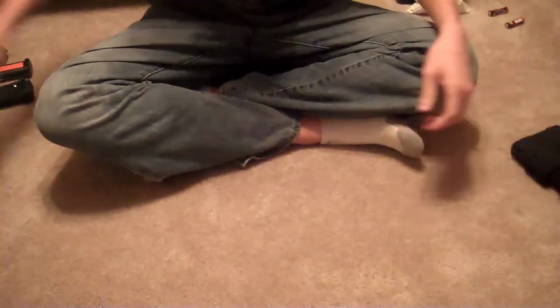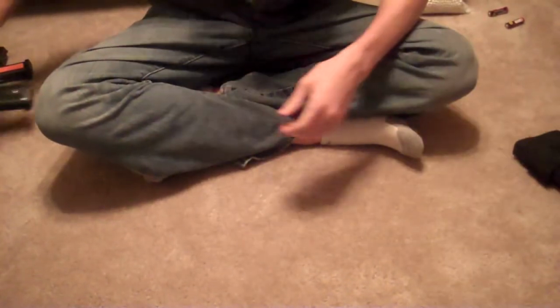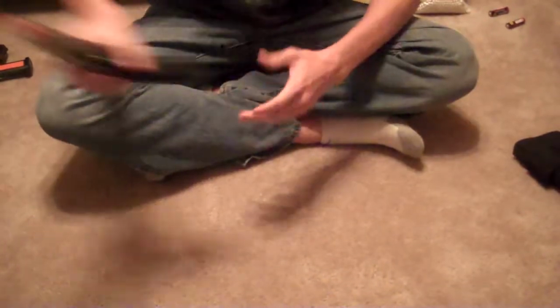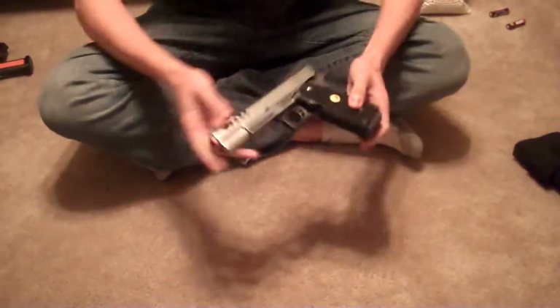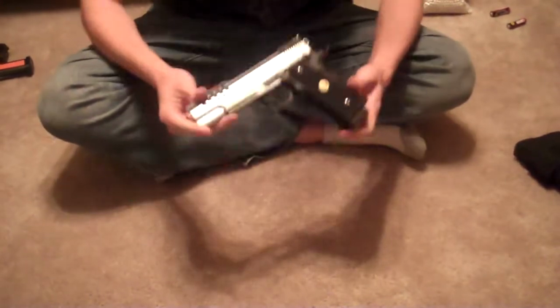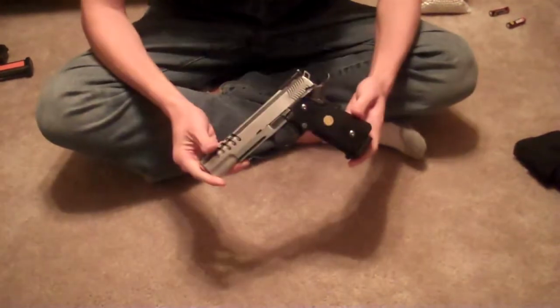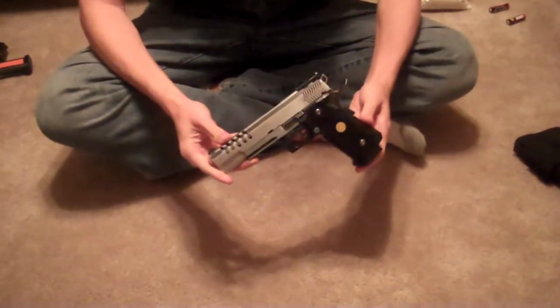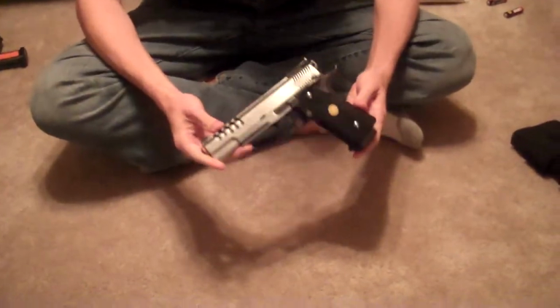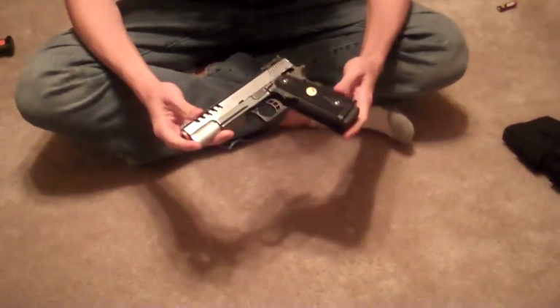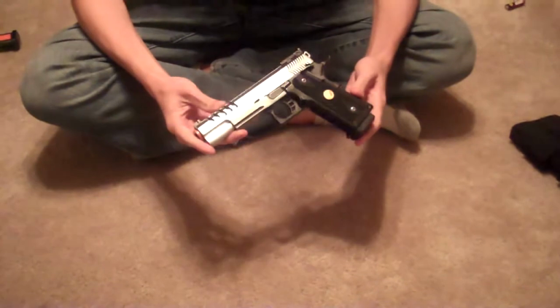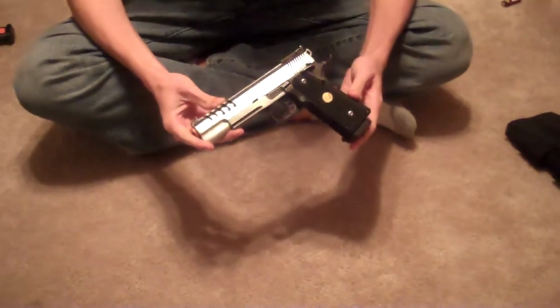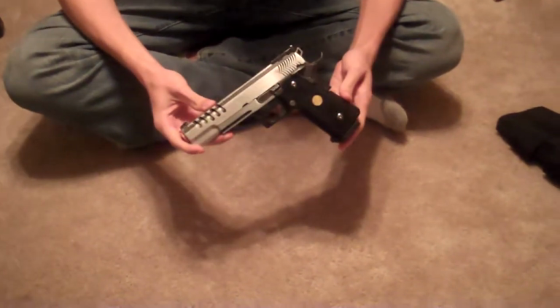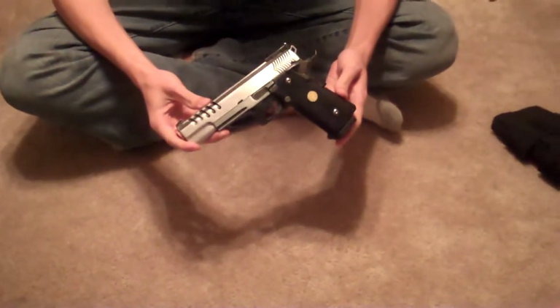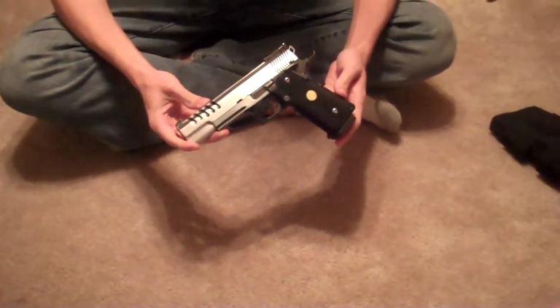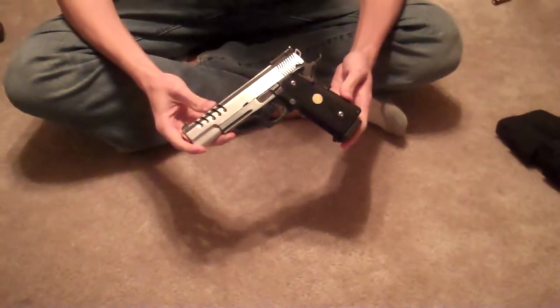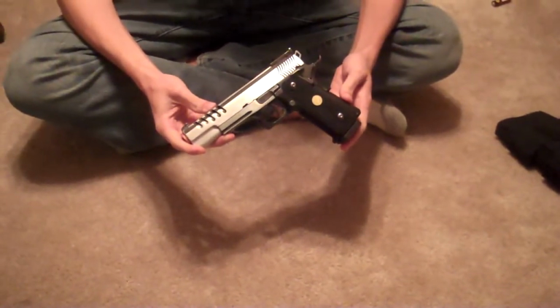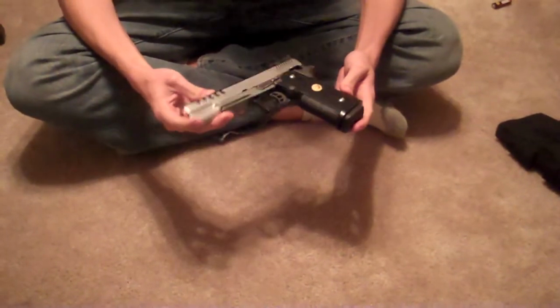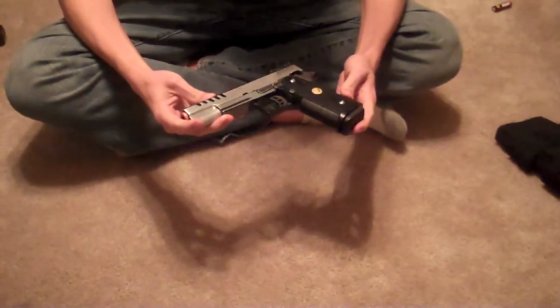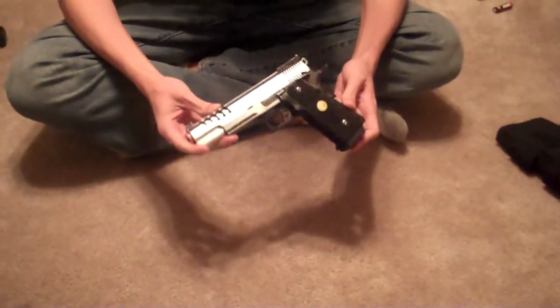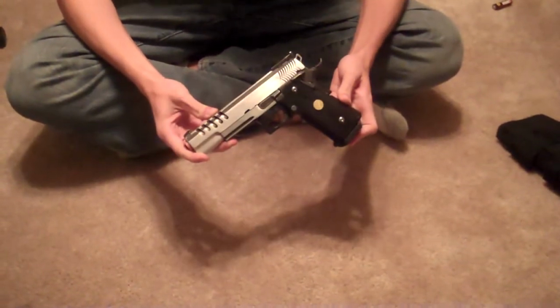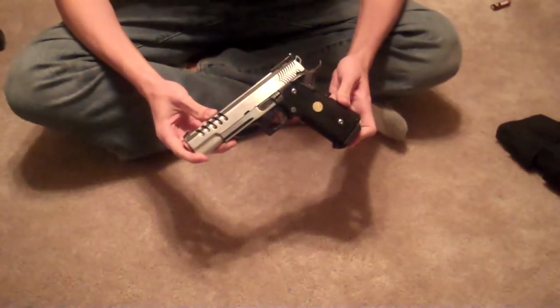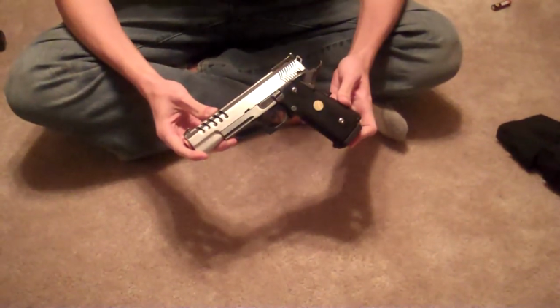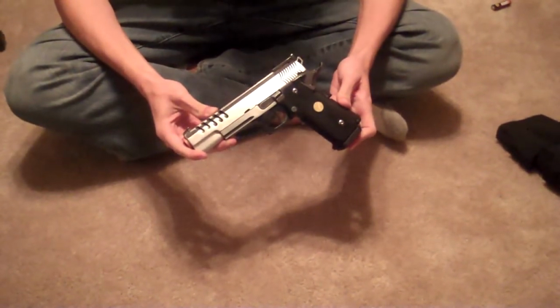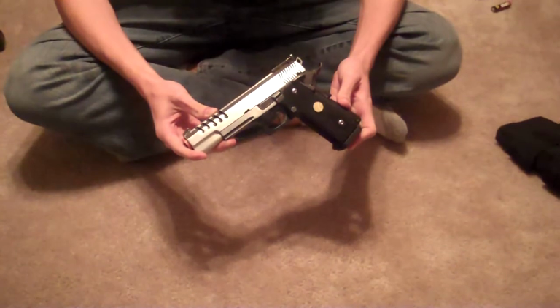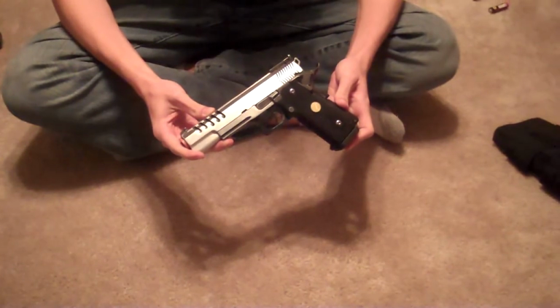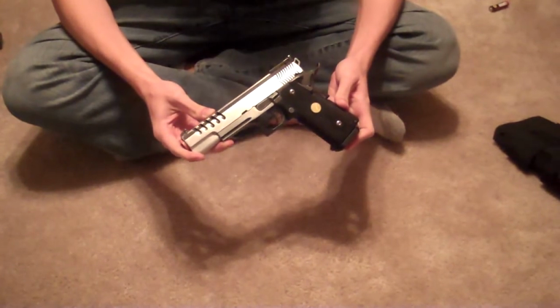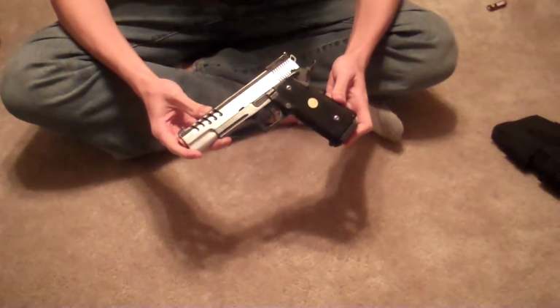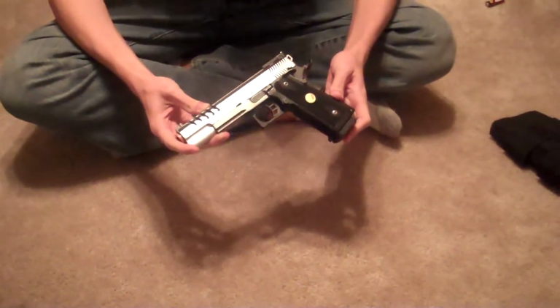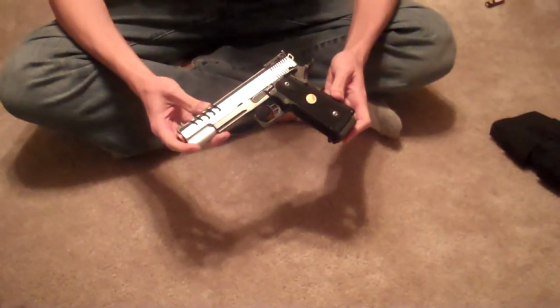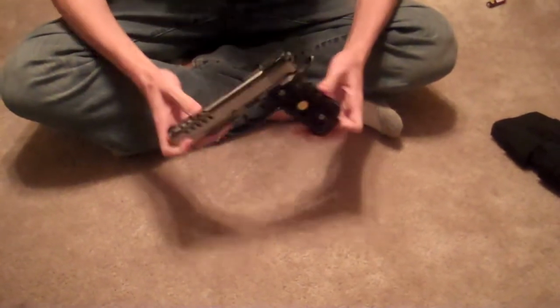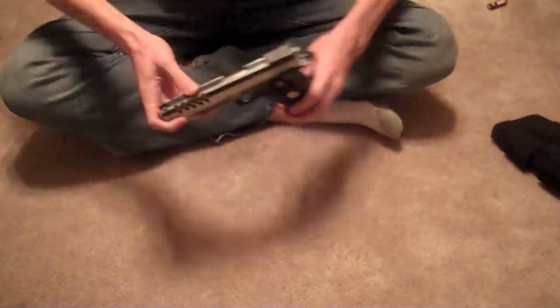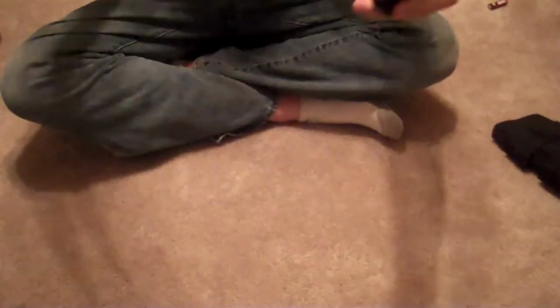But here is what we're really going to talk about. It's a WE 5.1, high cappa, gas blowback, hyperspeed. And of course, it's two-tone.